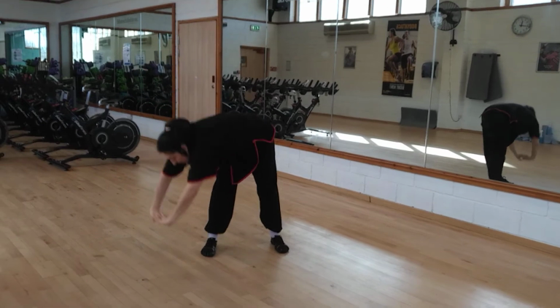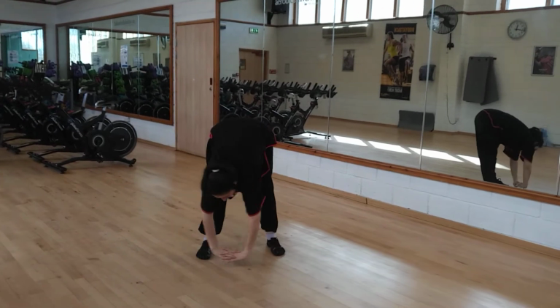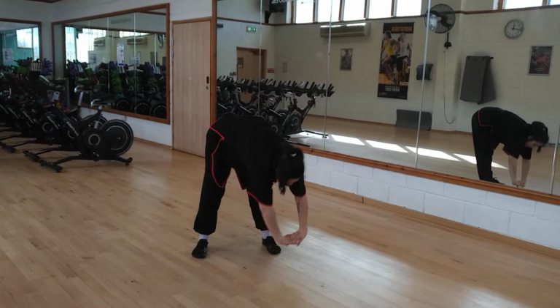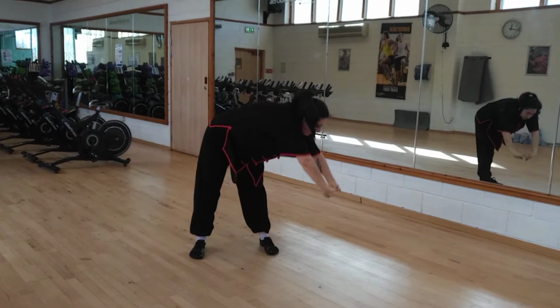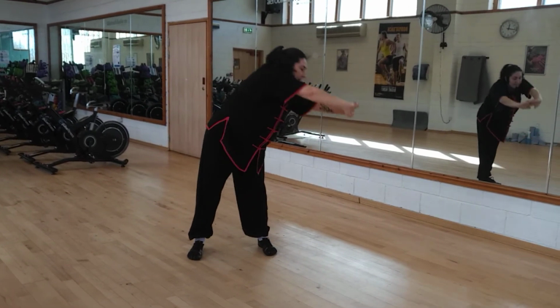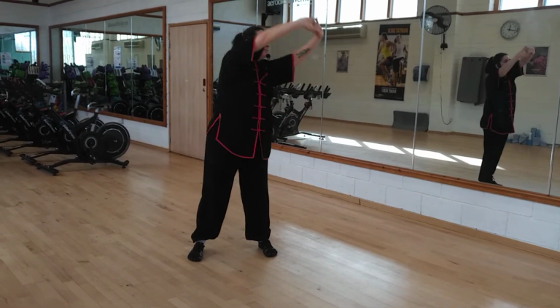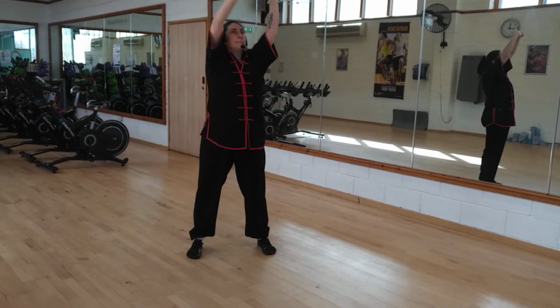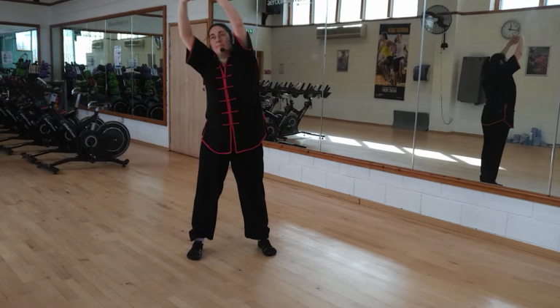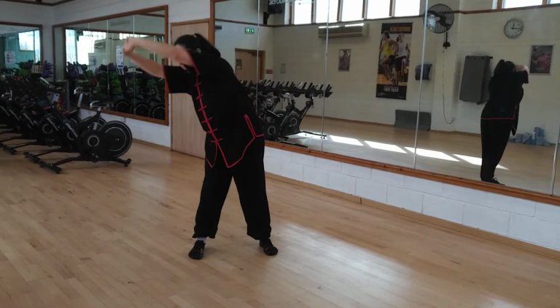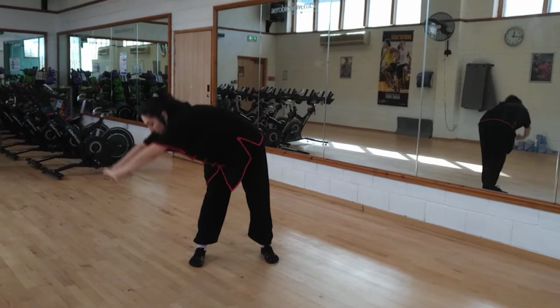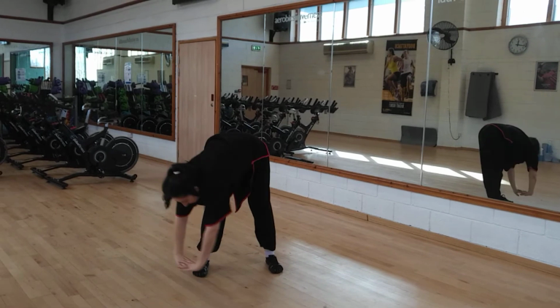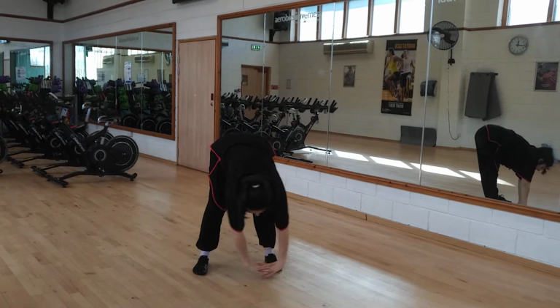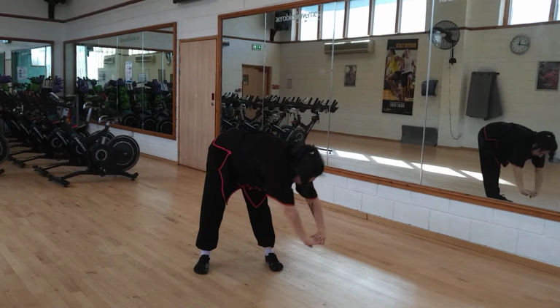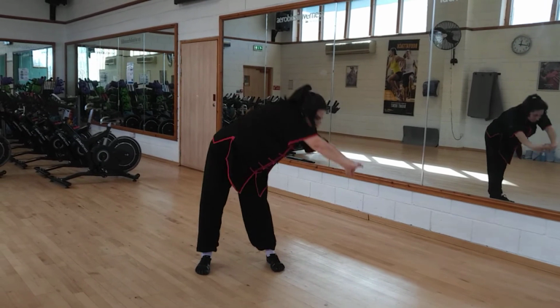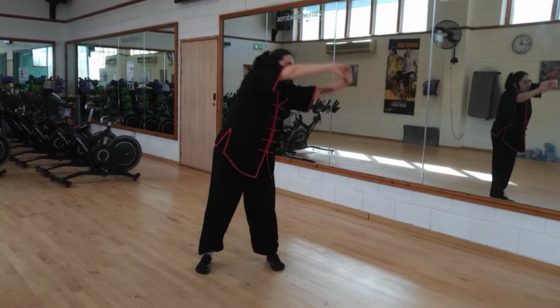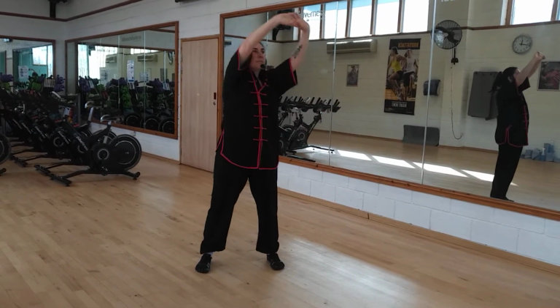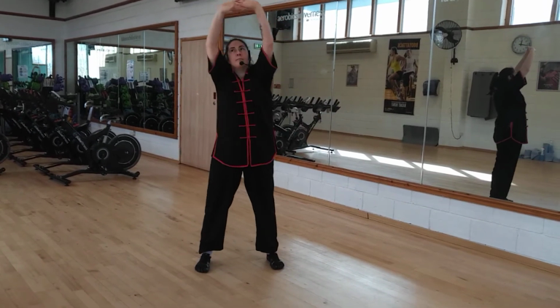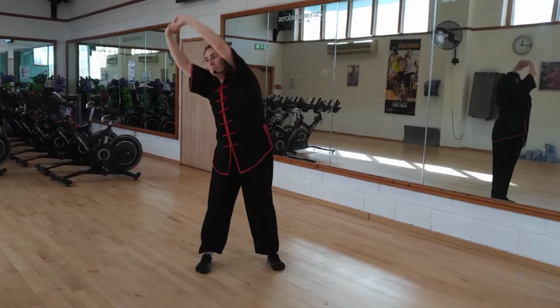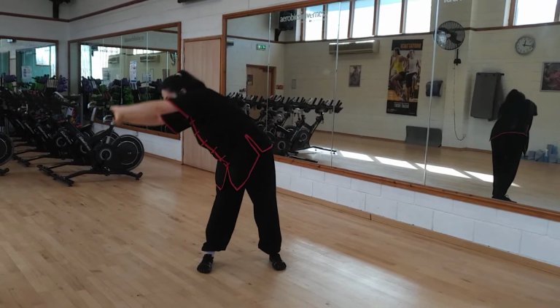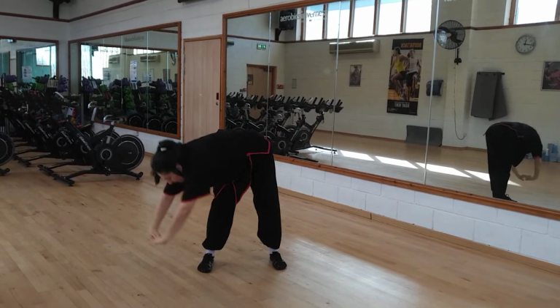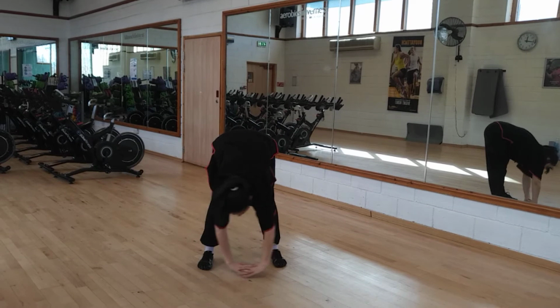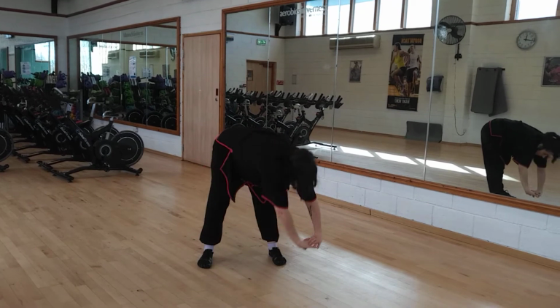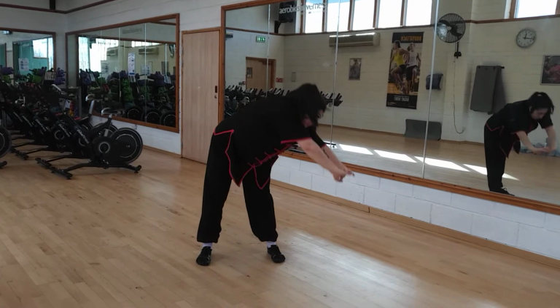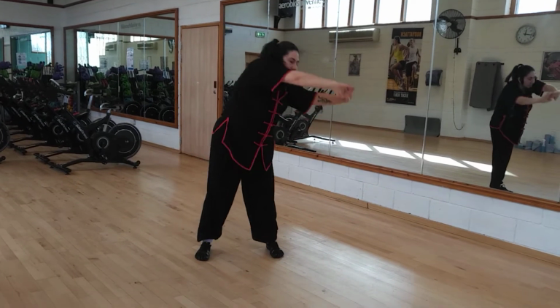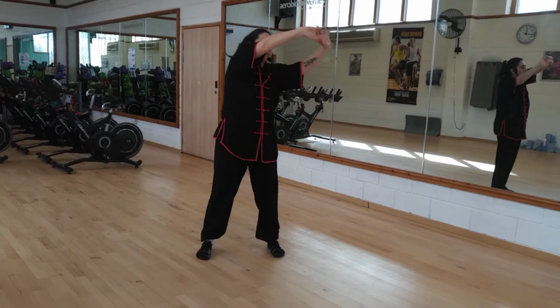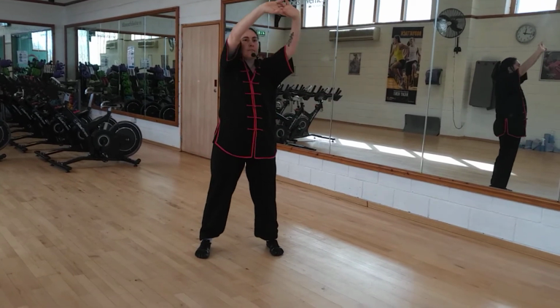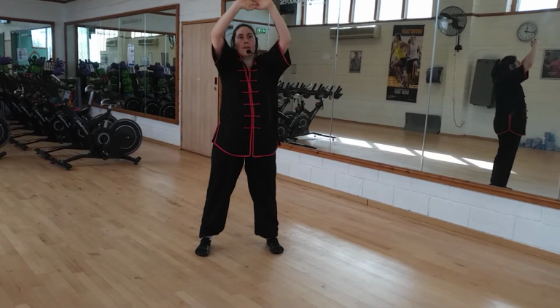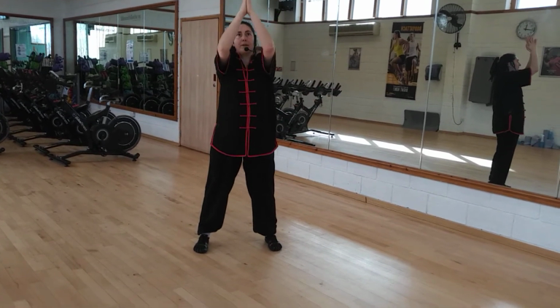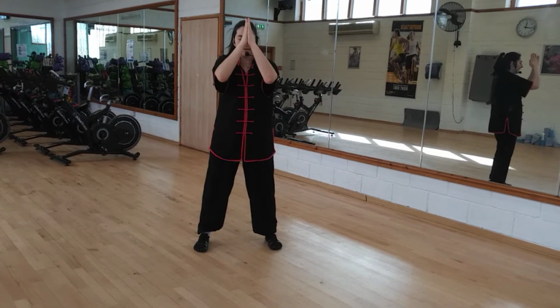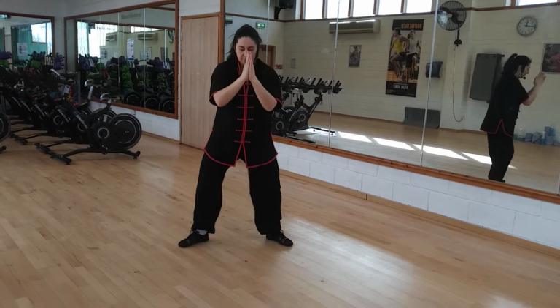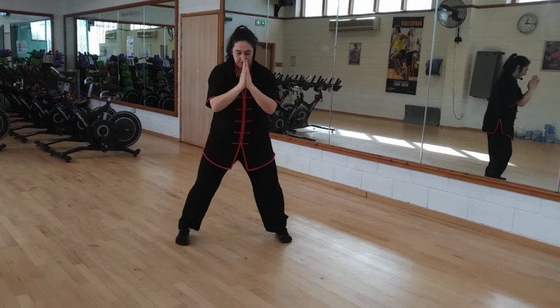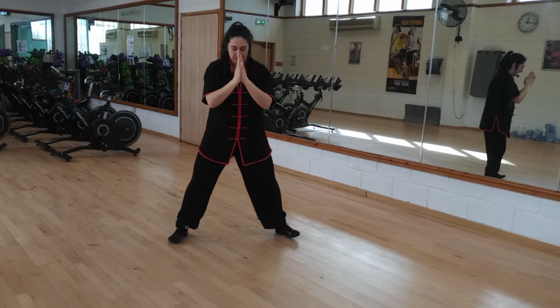Going the other way. And relax down, opening the feet.